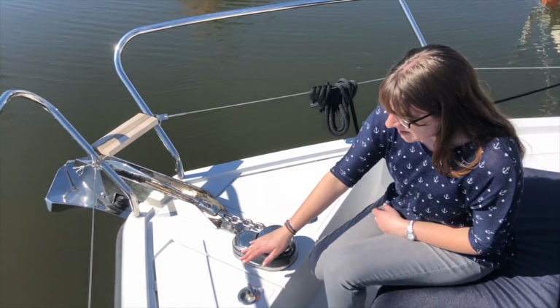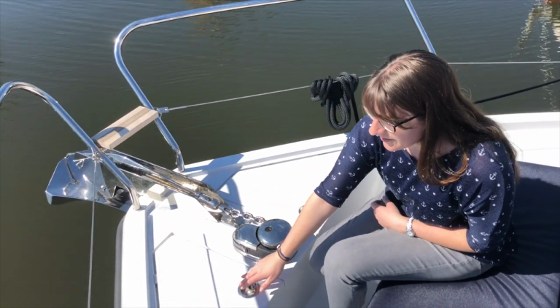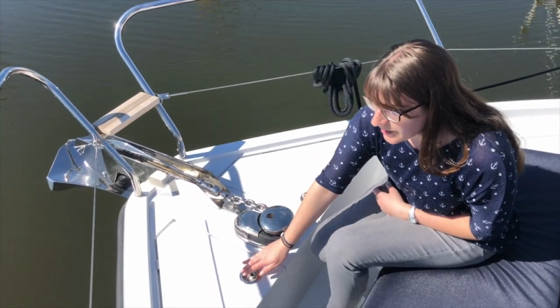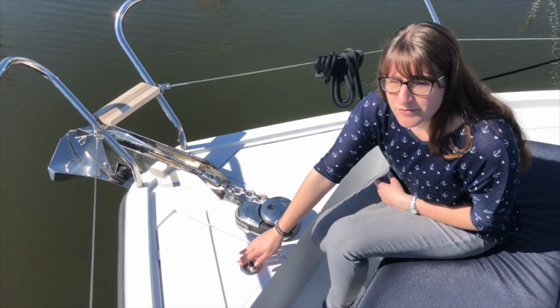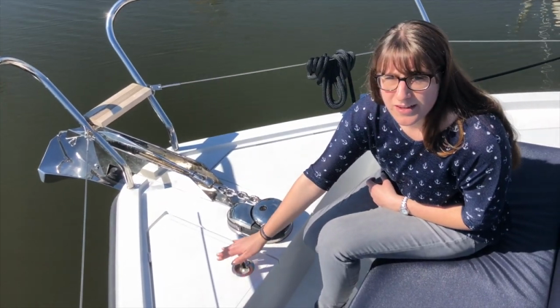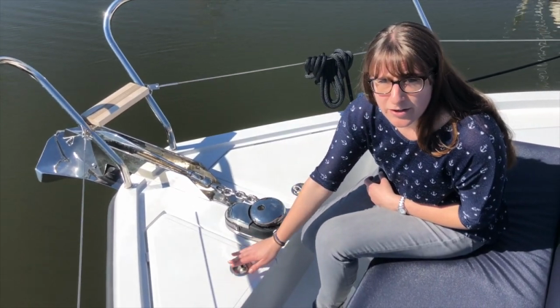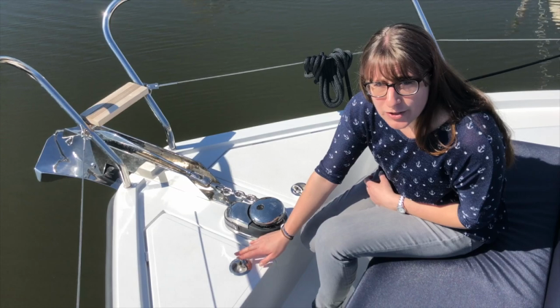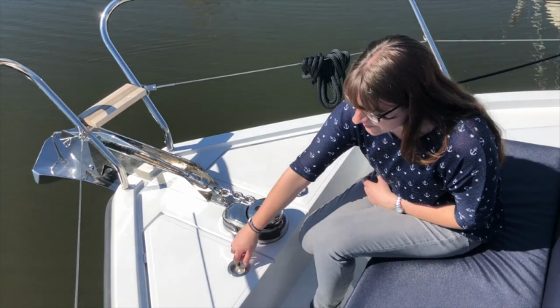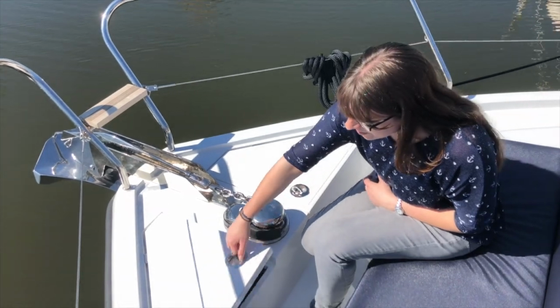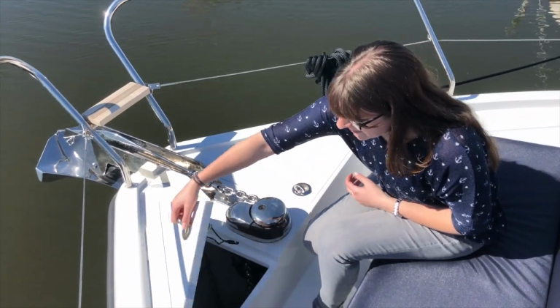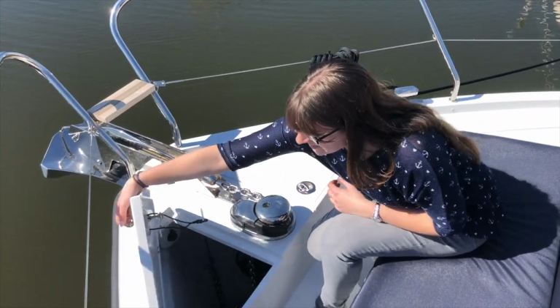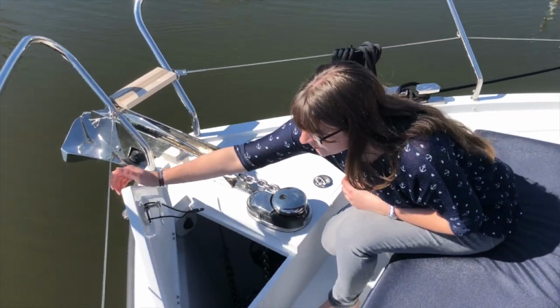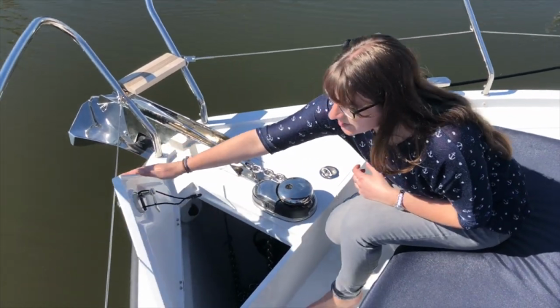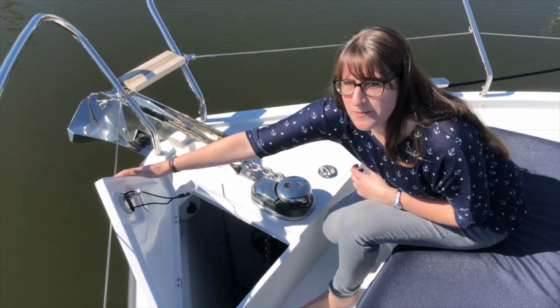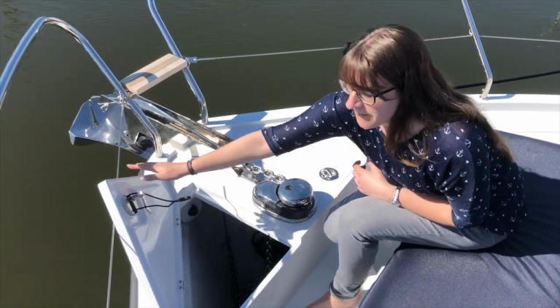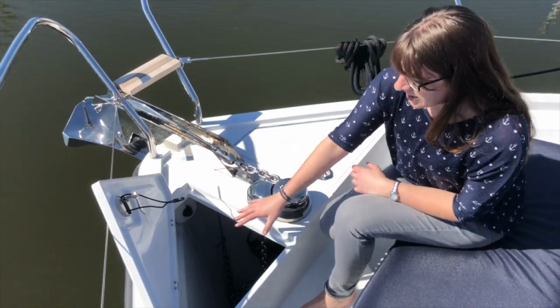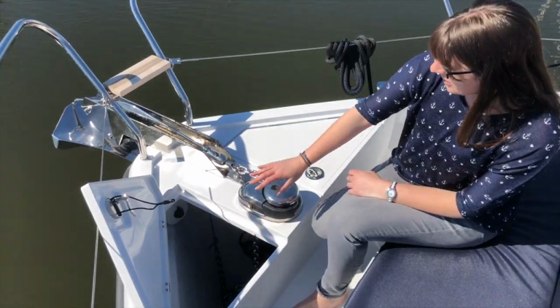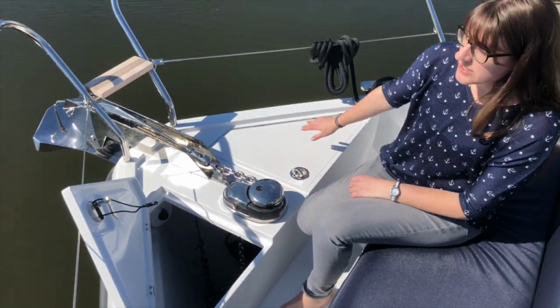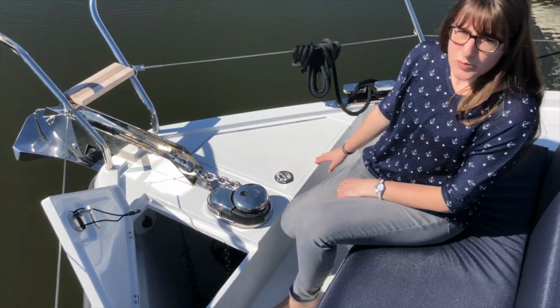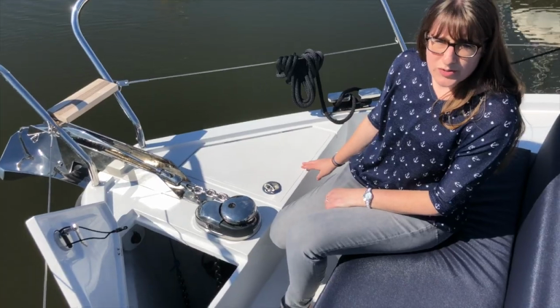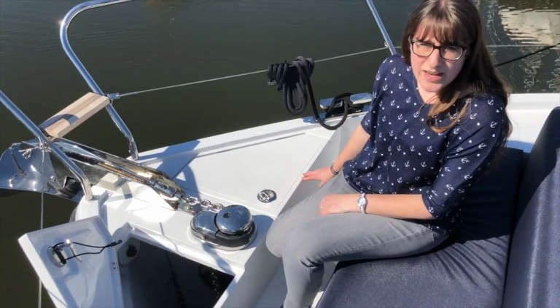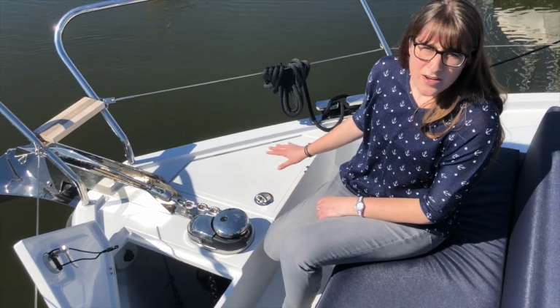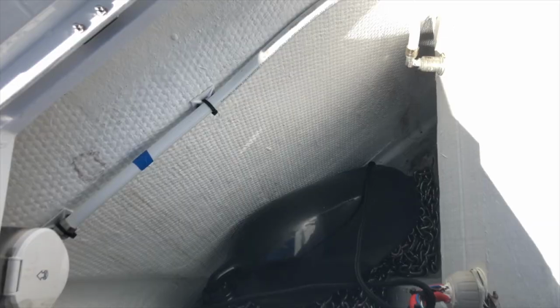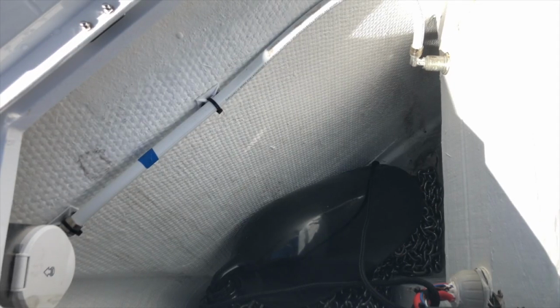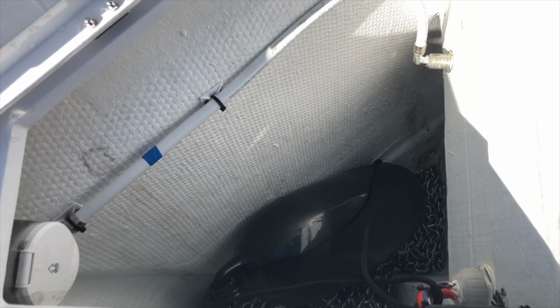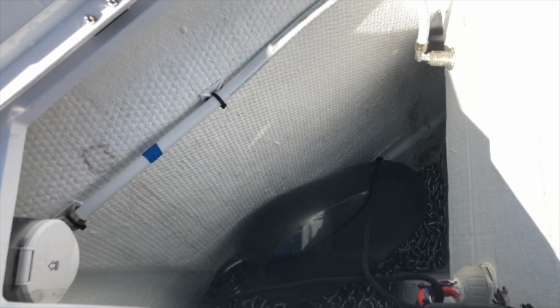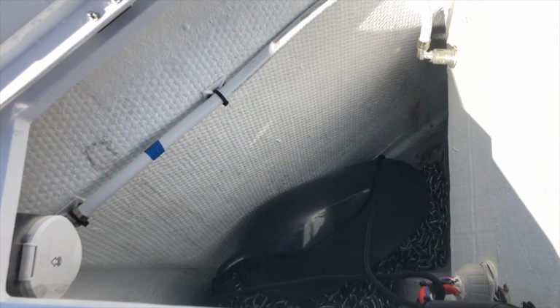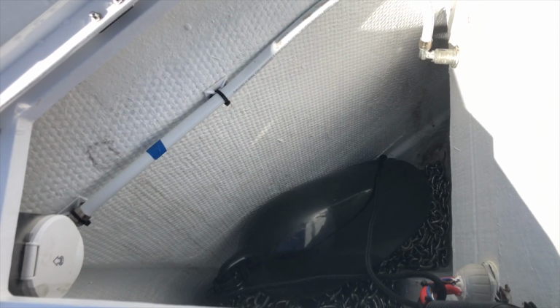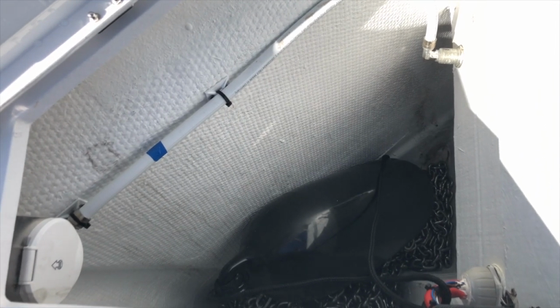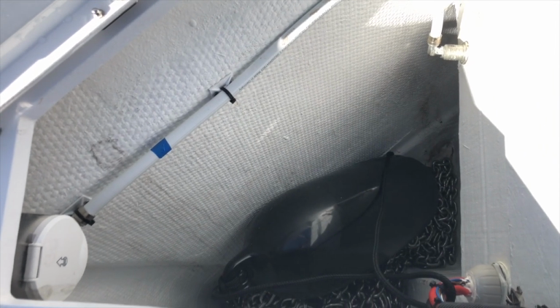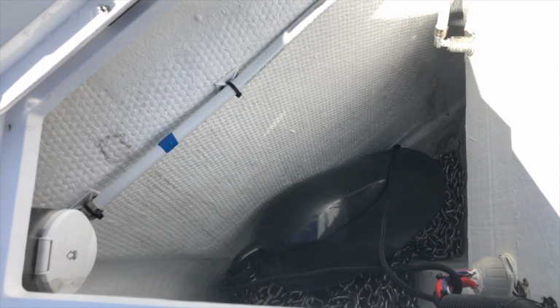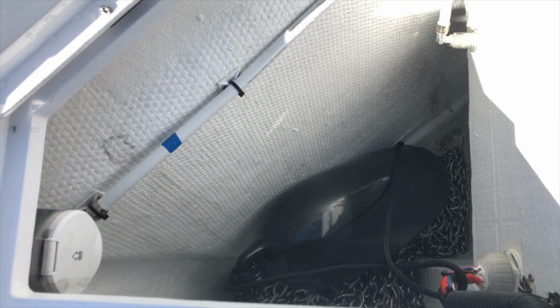On the left side we have the anchor locker — there's a lot of space inside for the anchor chain — and there's a second one on the right side which is perfect for all the fenders that we need to store, so nothing is lying around.